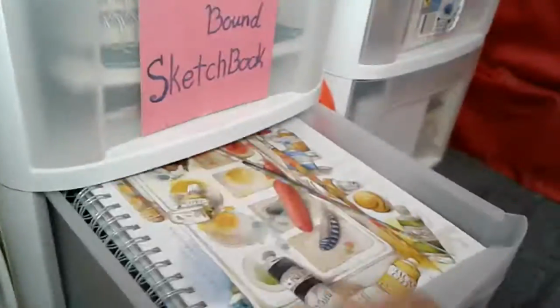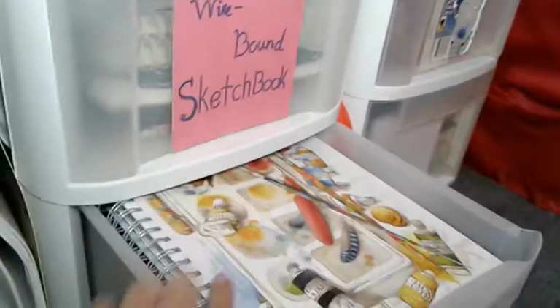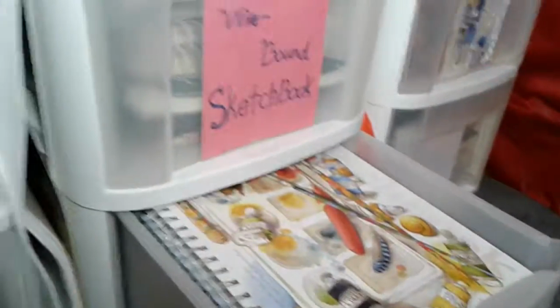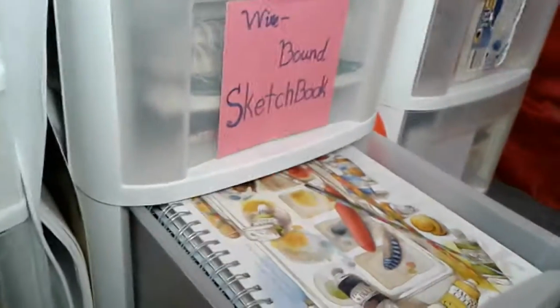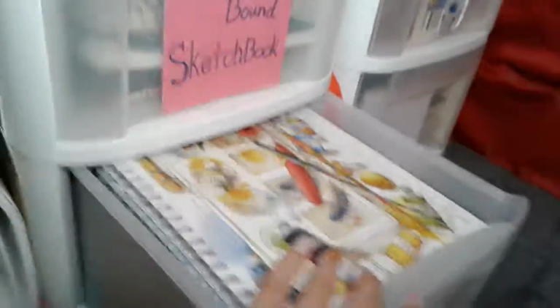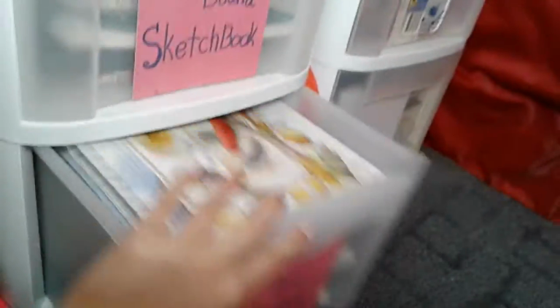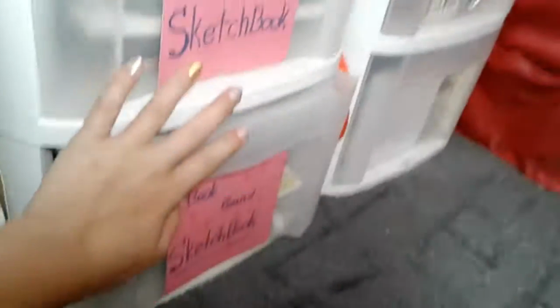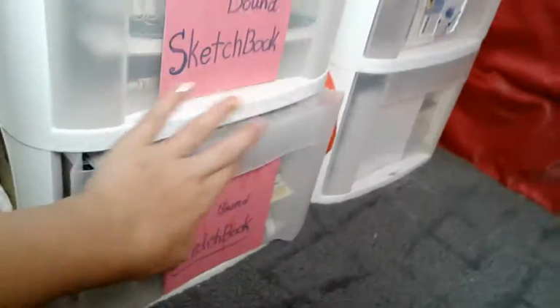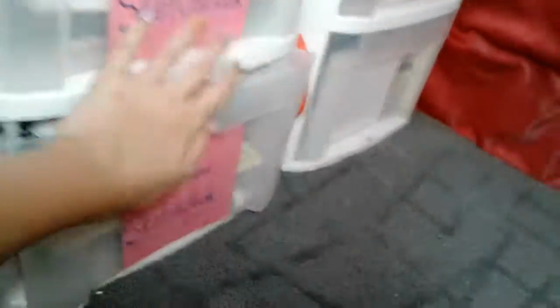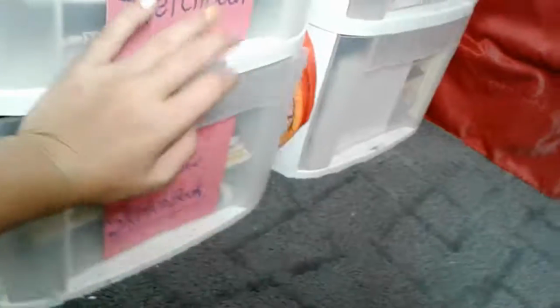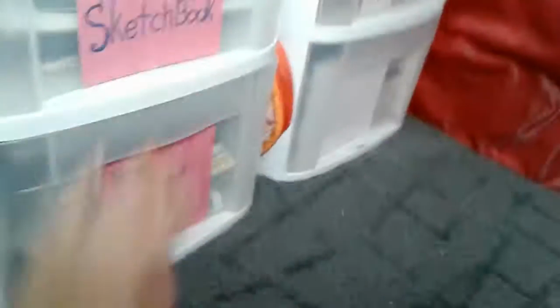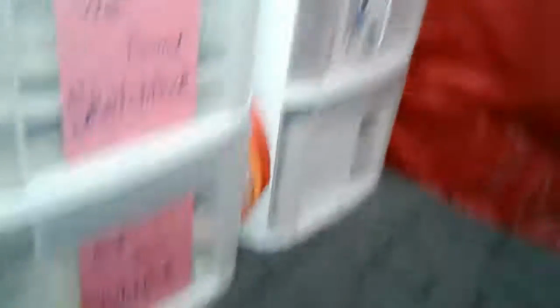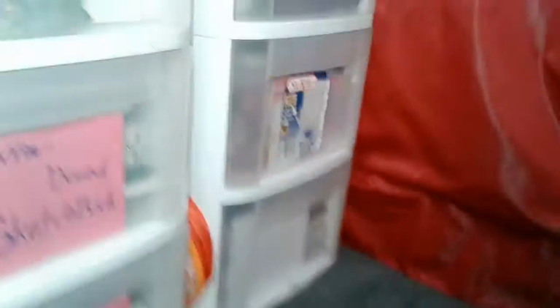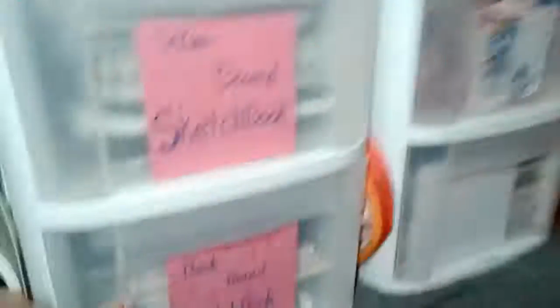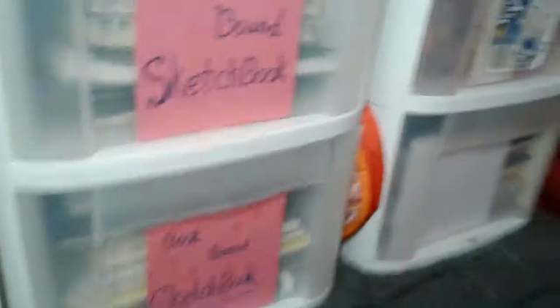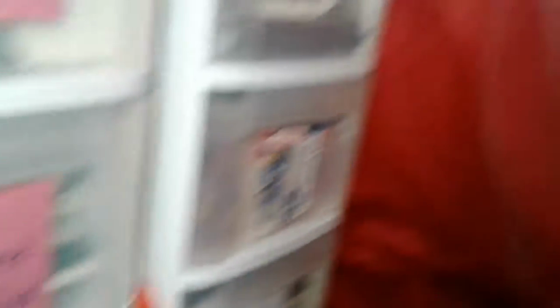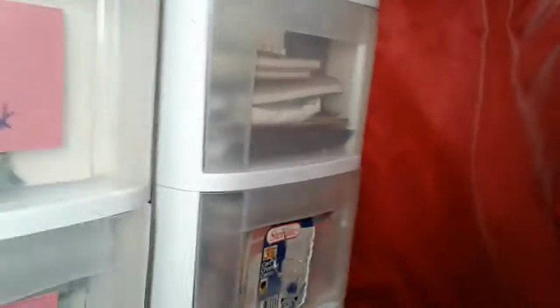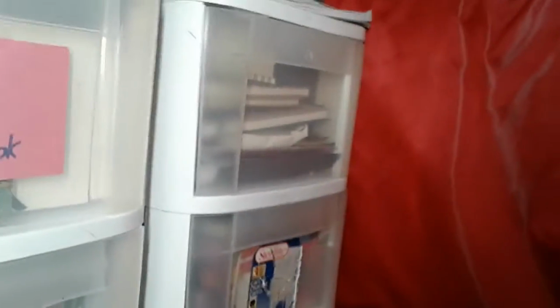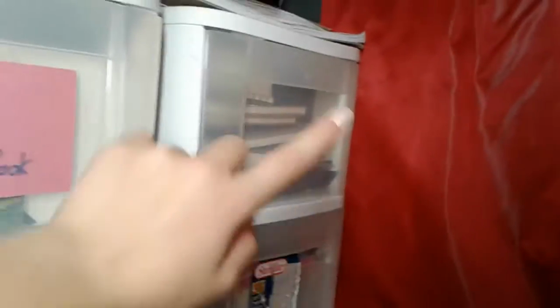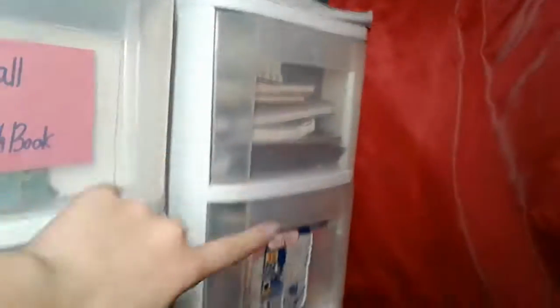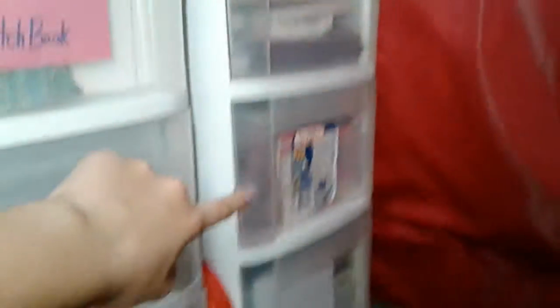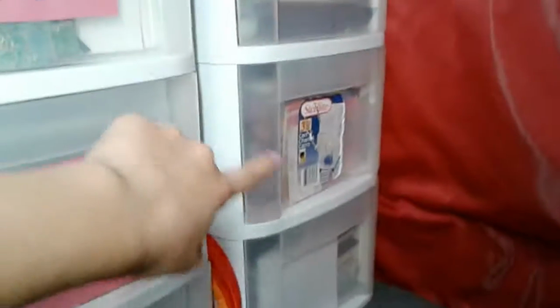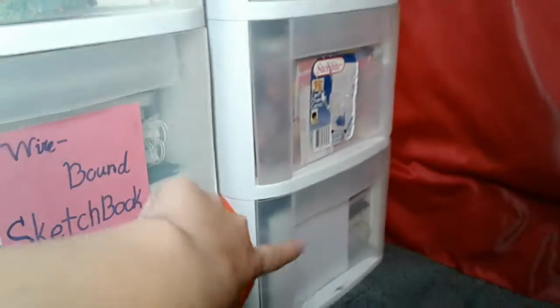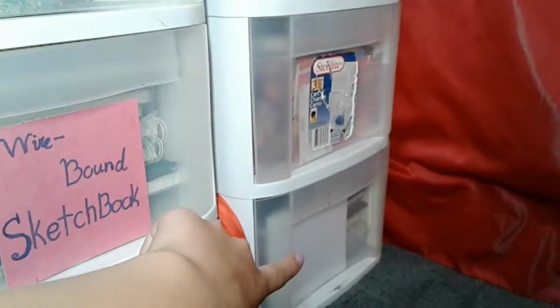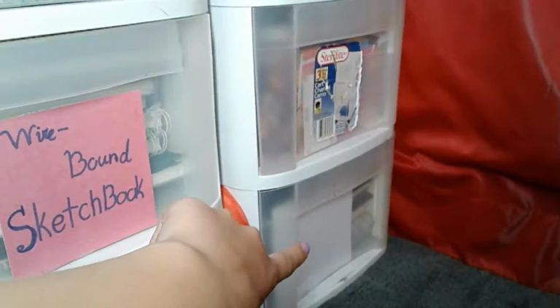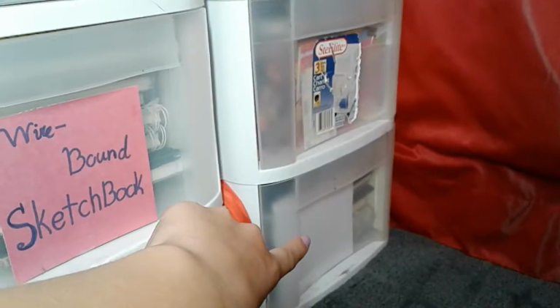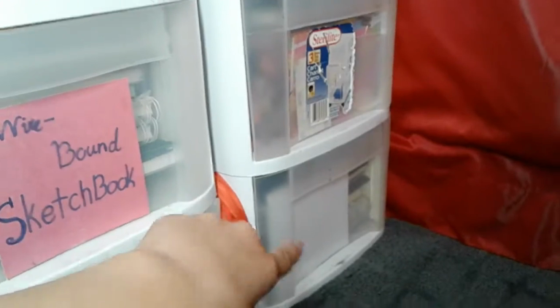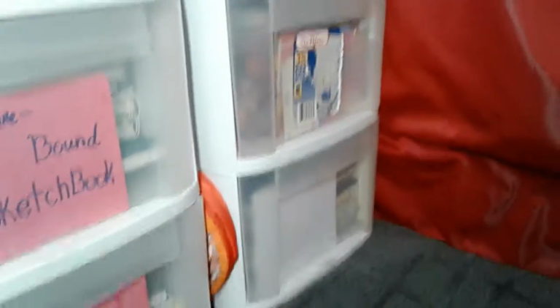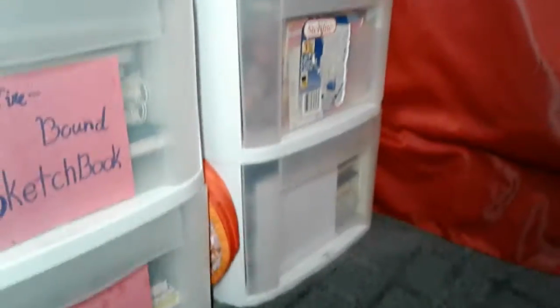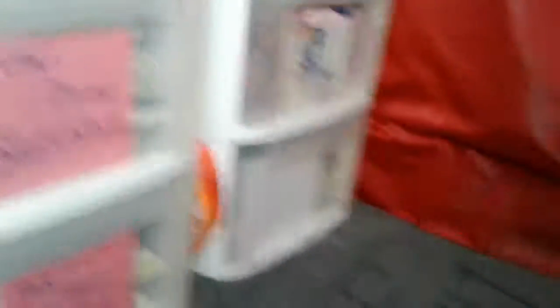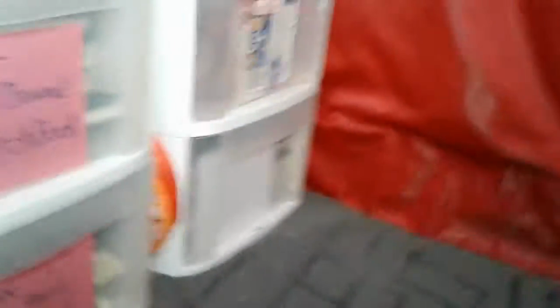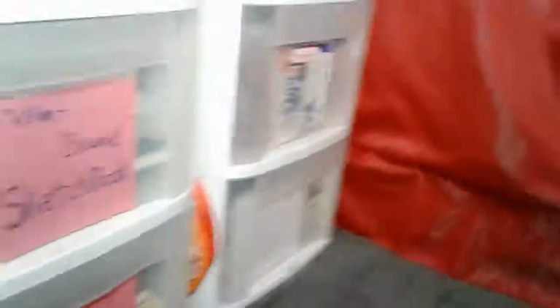And down here I have wire bound ones. But I had room for one more wire bound, but these are book bound. Back there I have notebooks, spare sketchbooks, and some diaries.